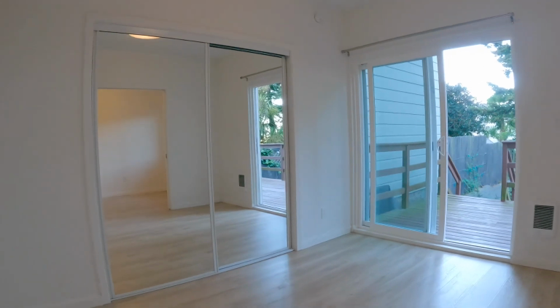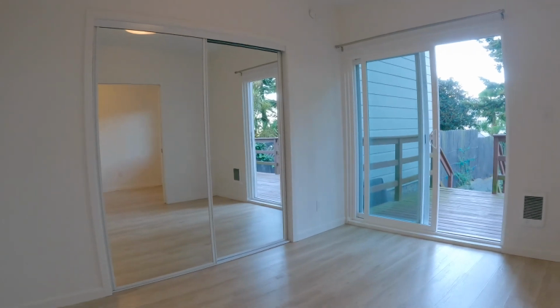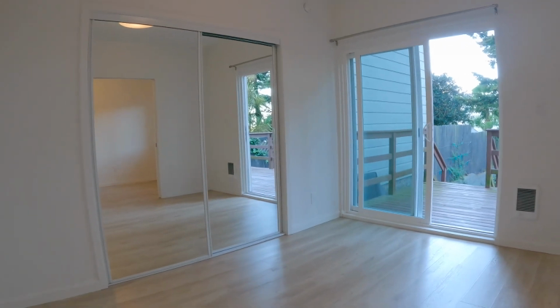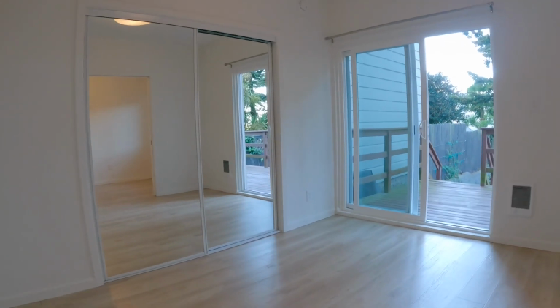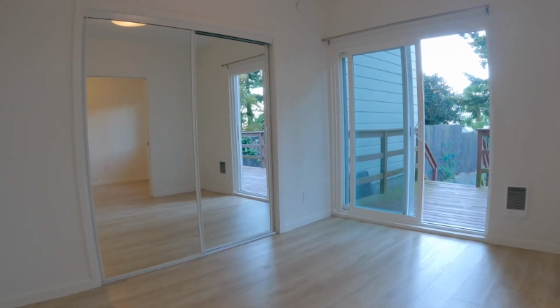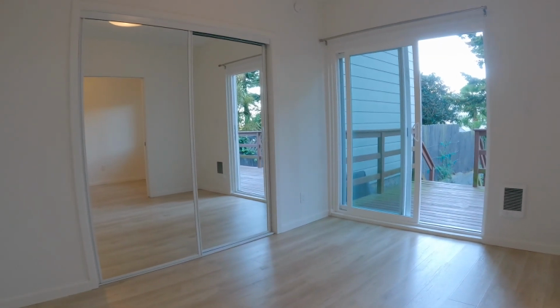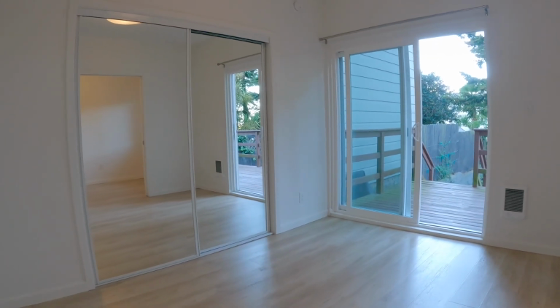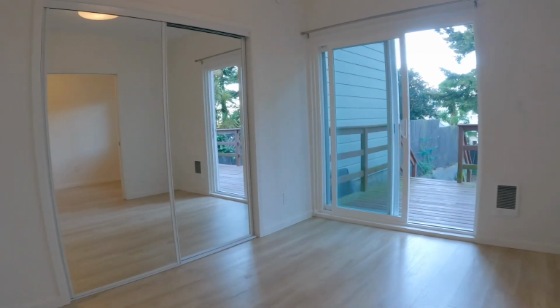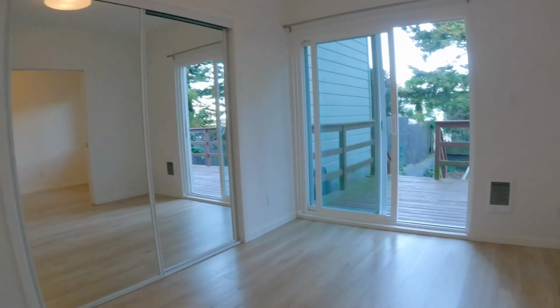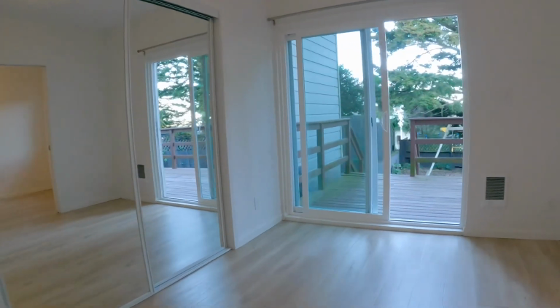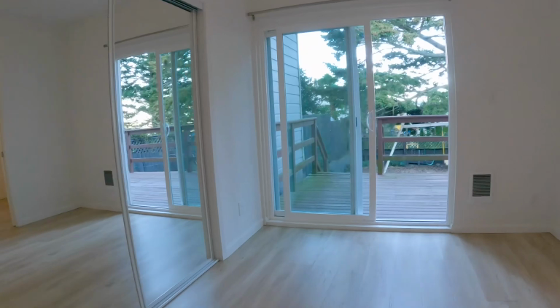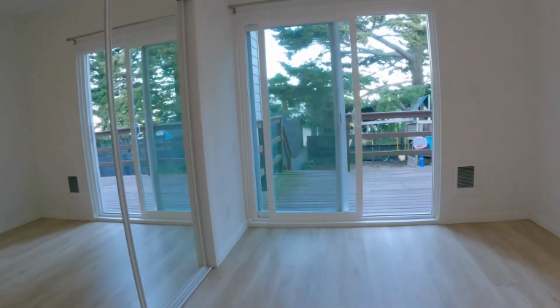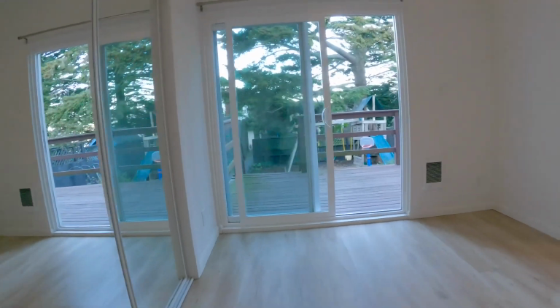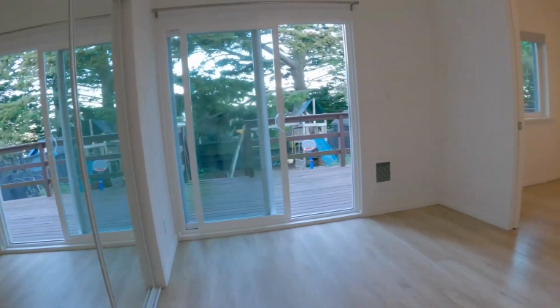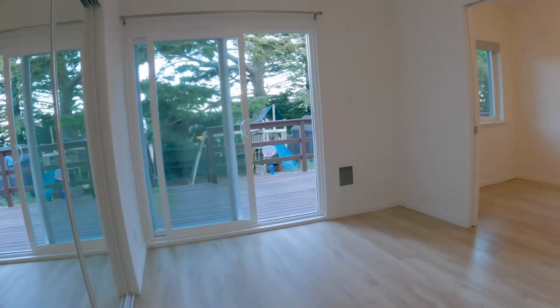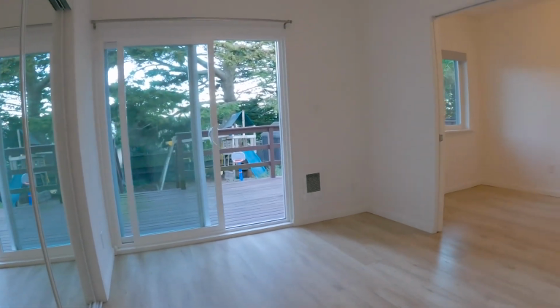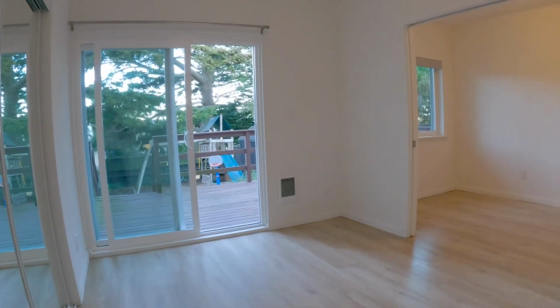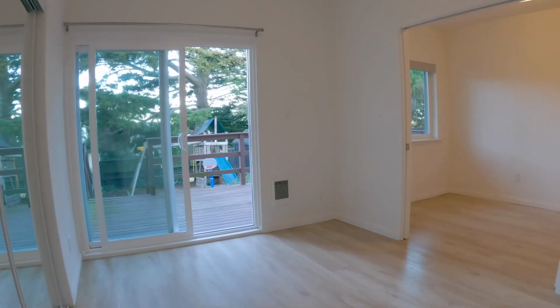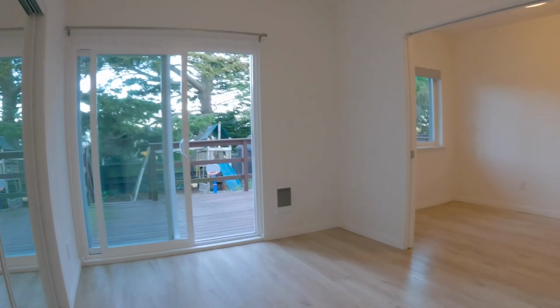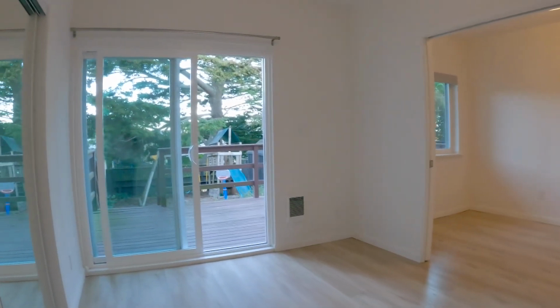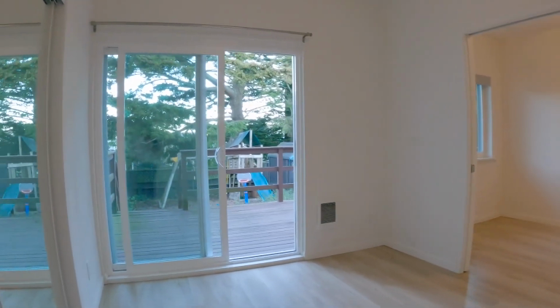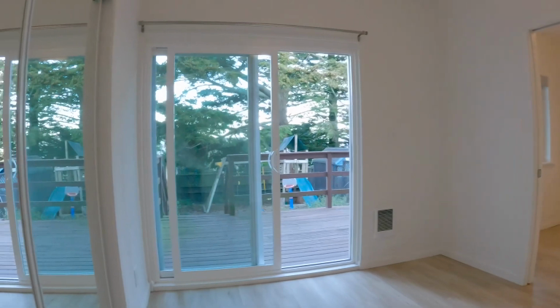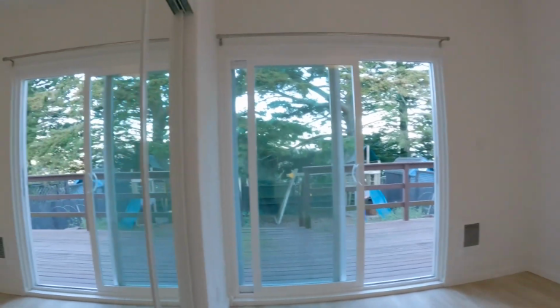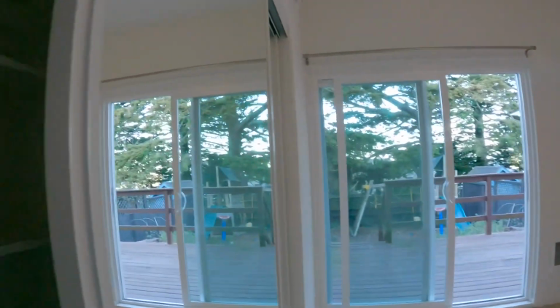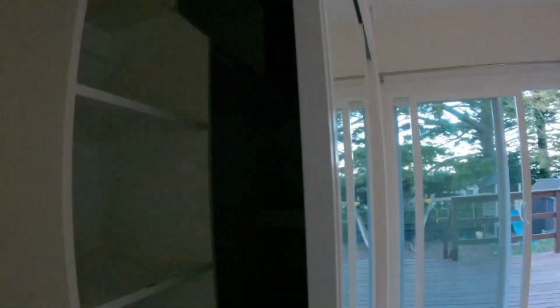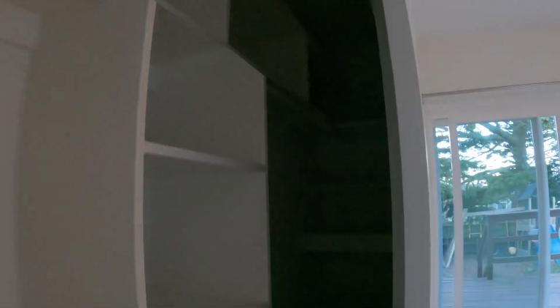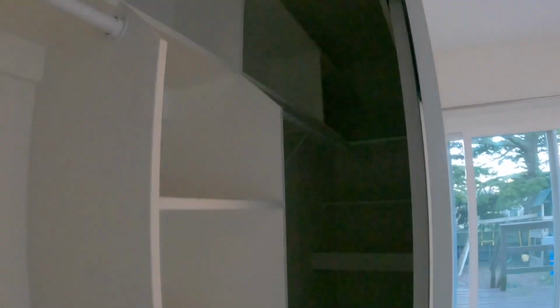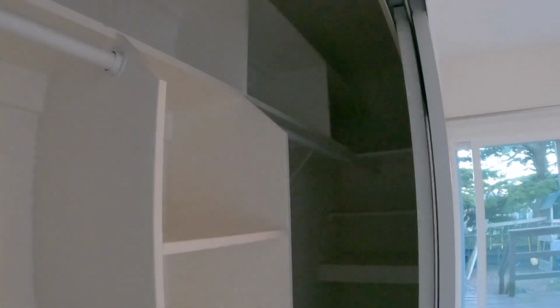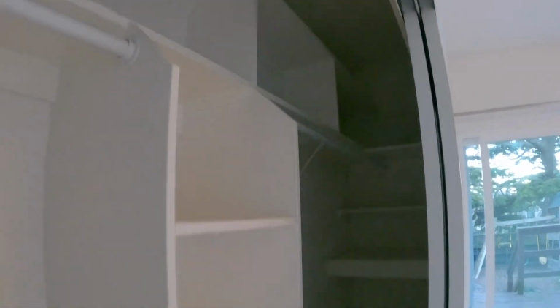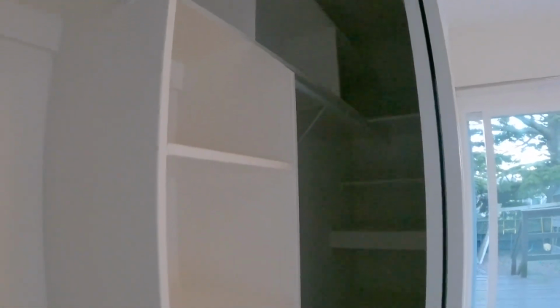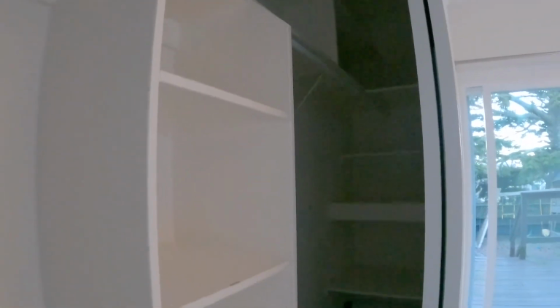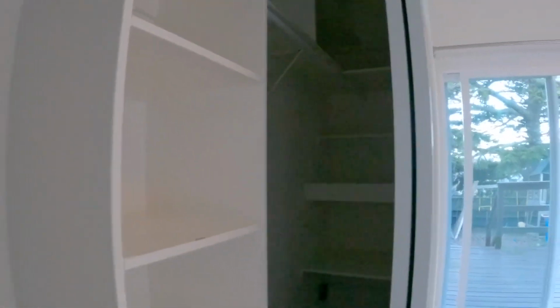Here is the bedroom. You have direct access to your private deck and also sliding doors with mirrors covering a nice big organized closet.